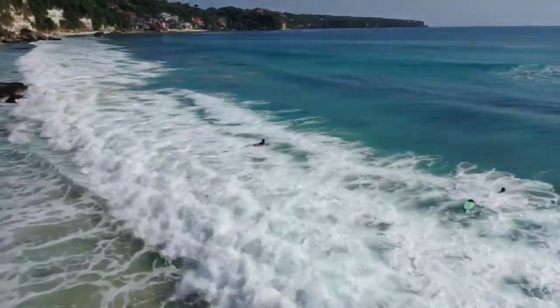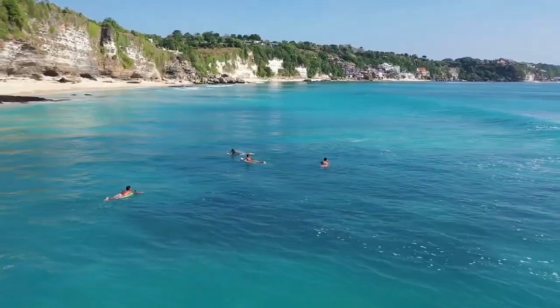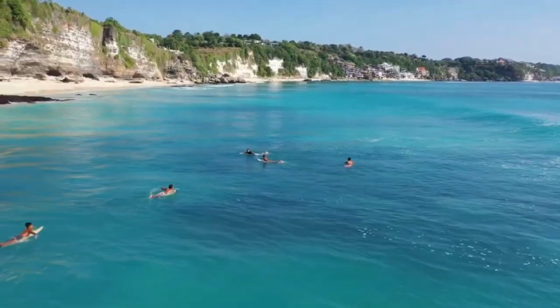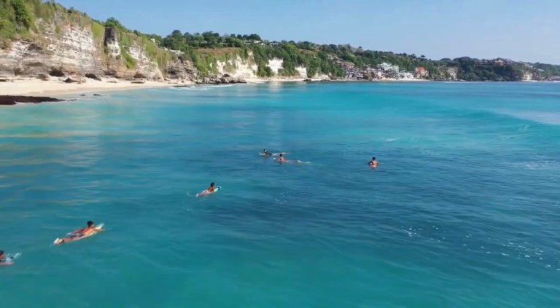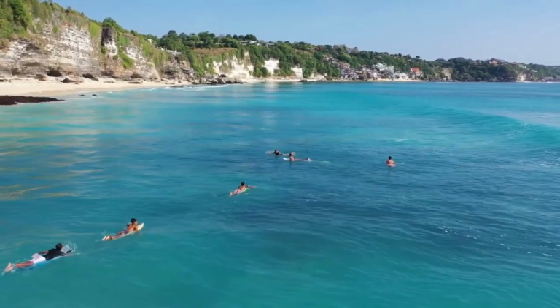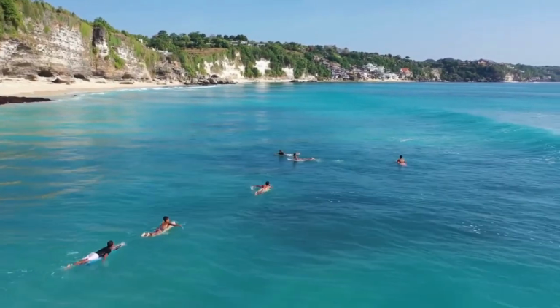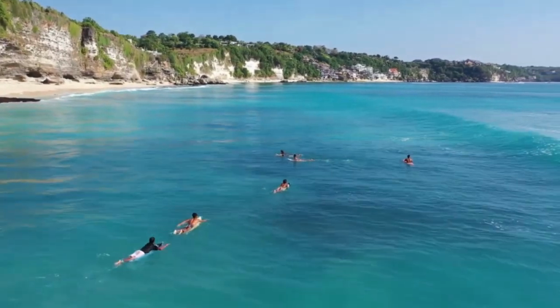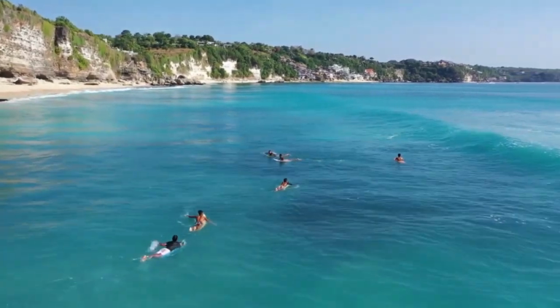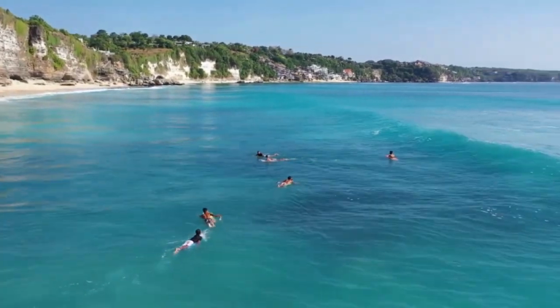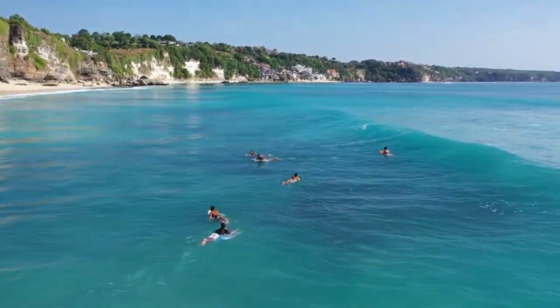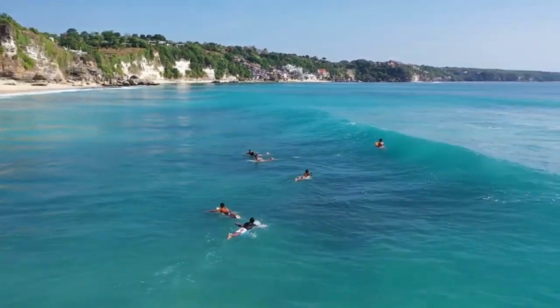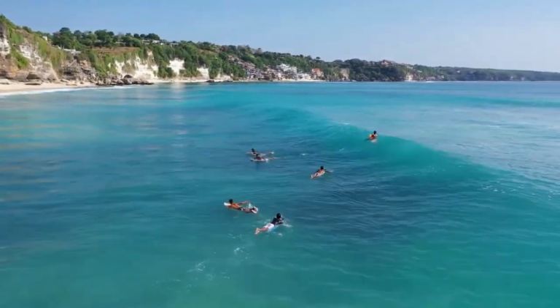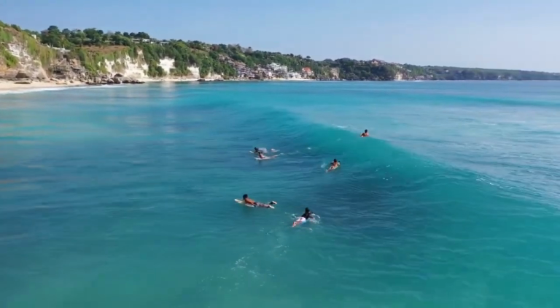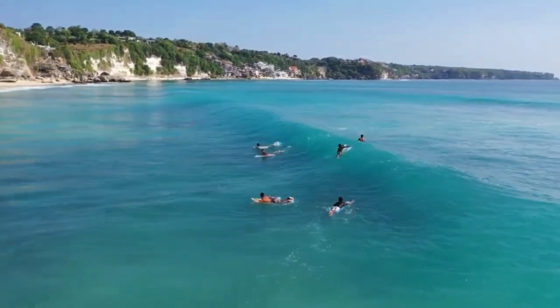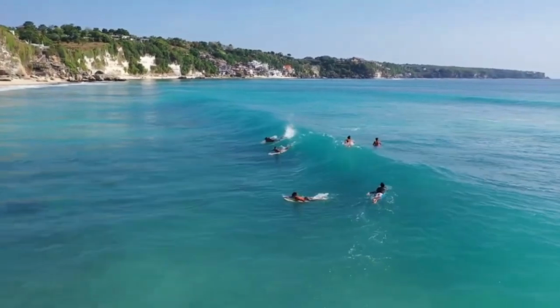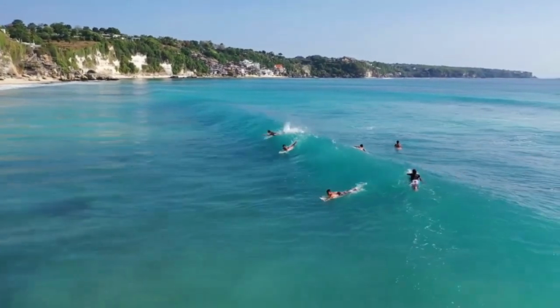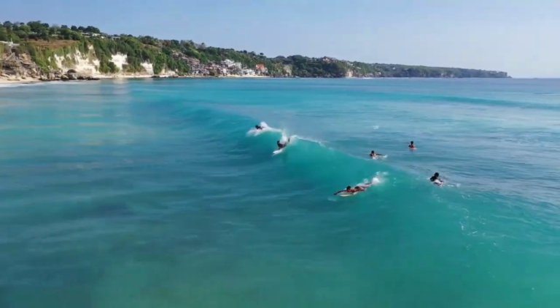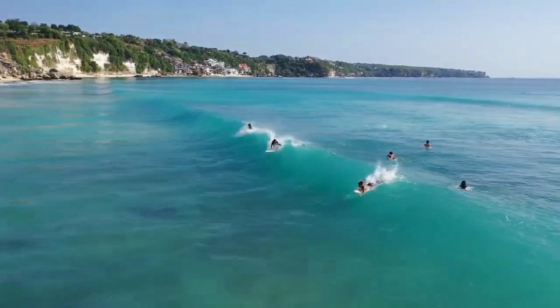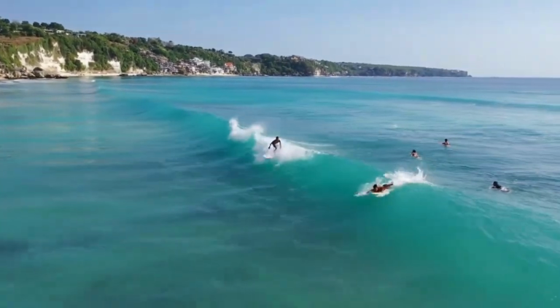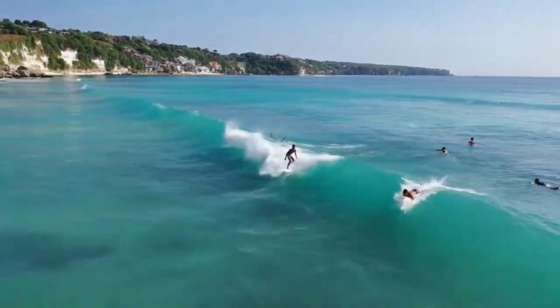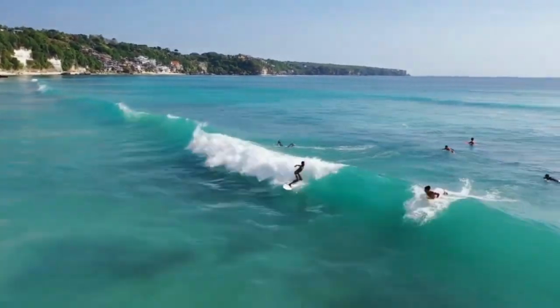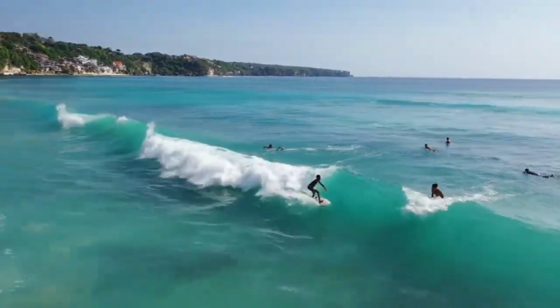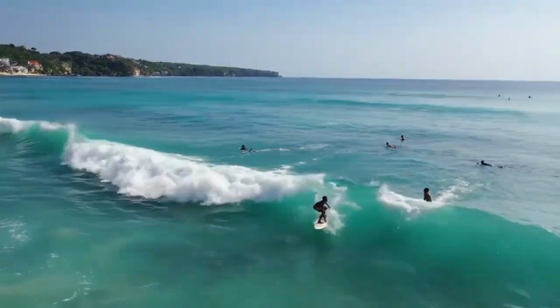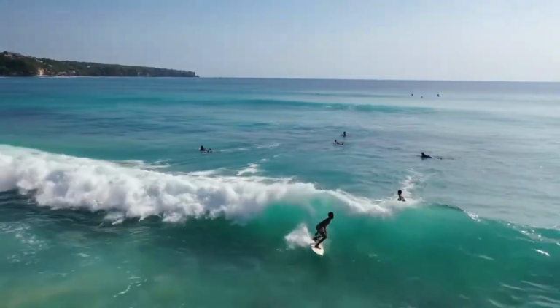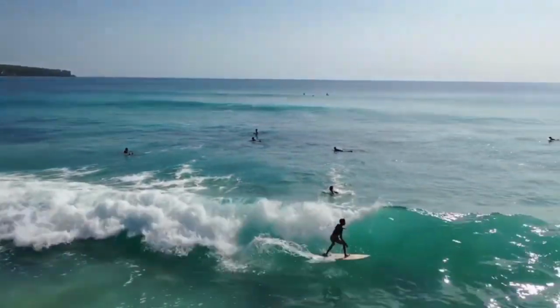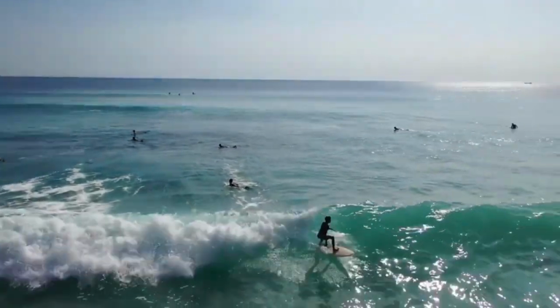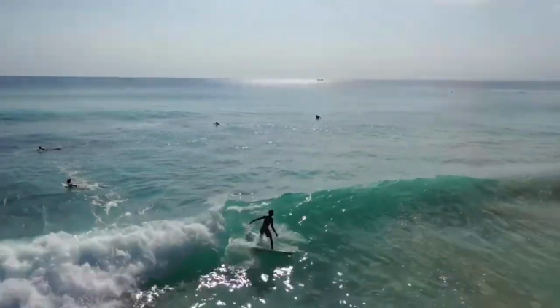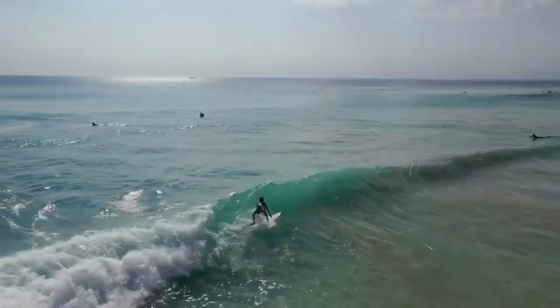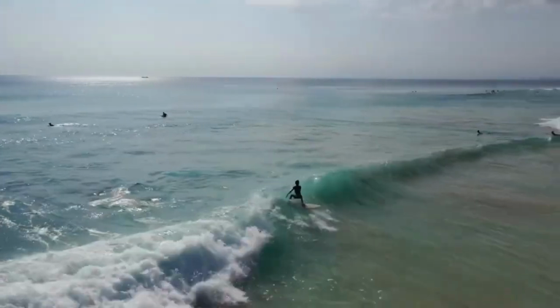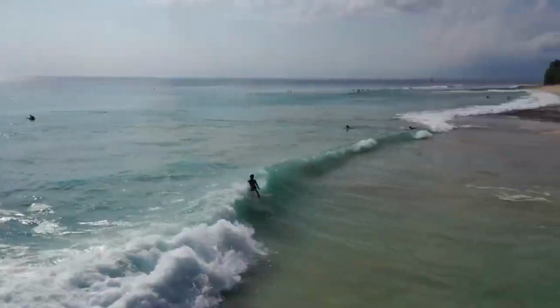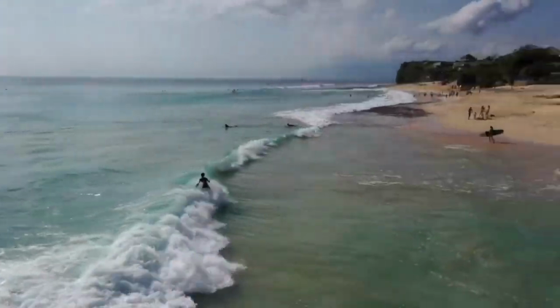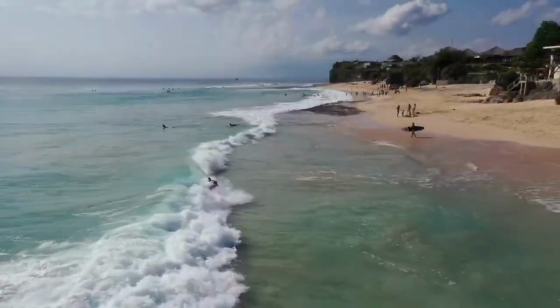Dreamland Beach, nestled on the southern coast of Bali, Indonesia, is a paradise on earth that lives up to its name. Its pristine shores, crystal-clear waters, and dramatic cliffs make it an absolute must-visit destination for every beach lover out there.